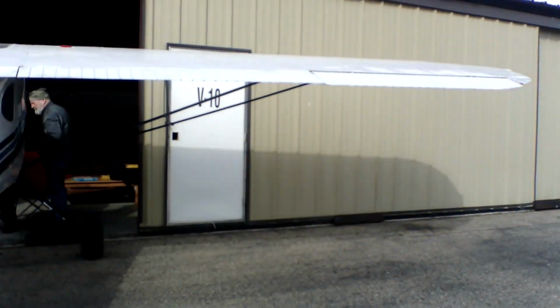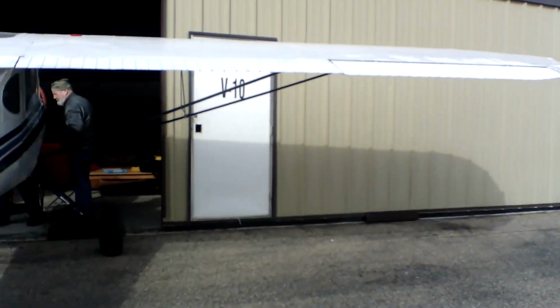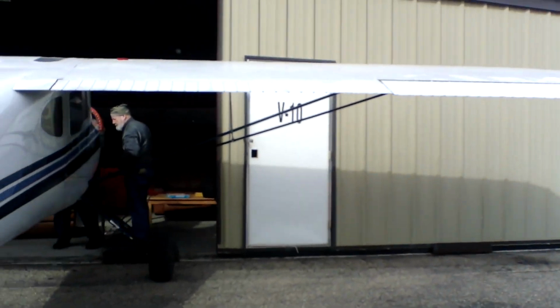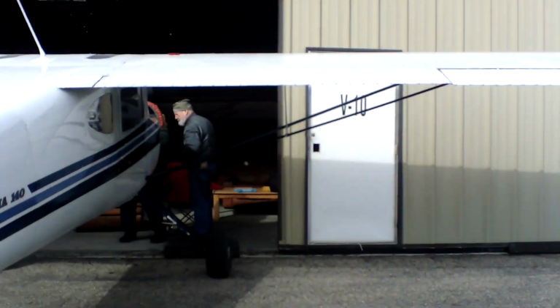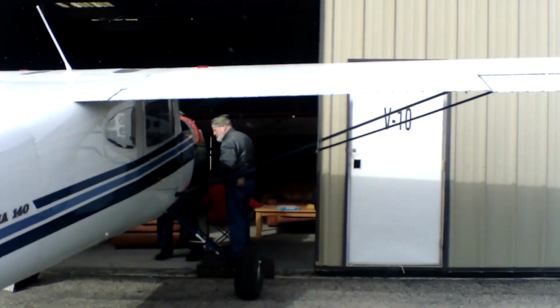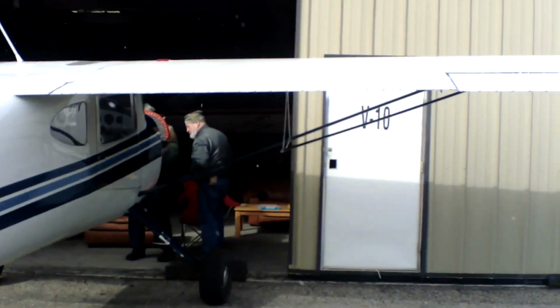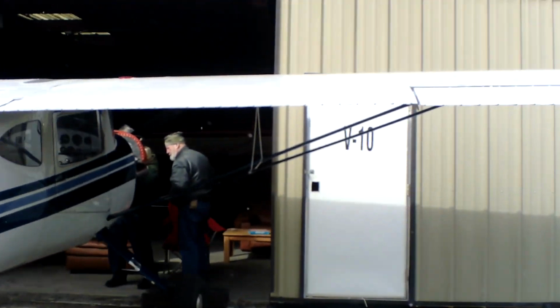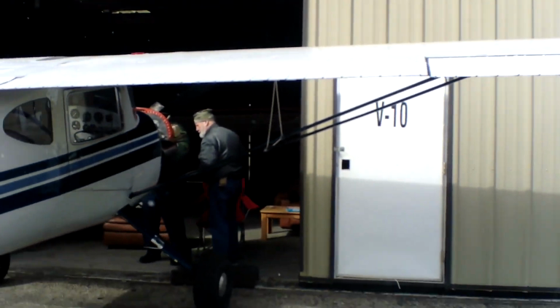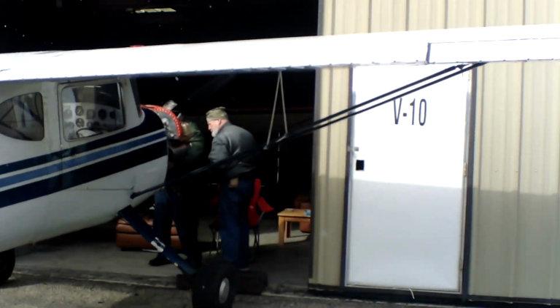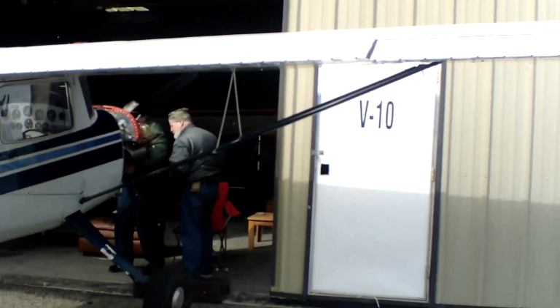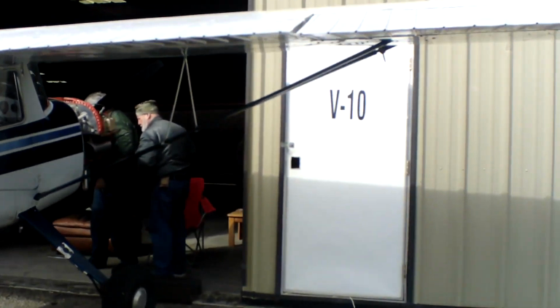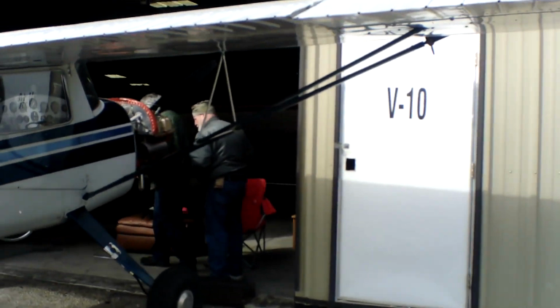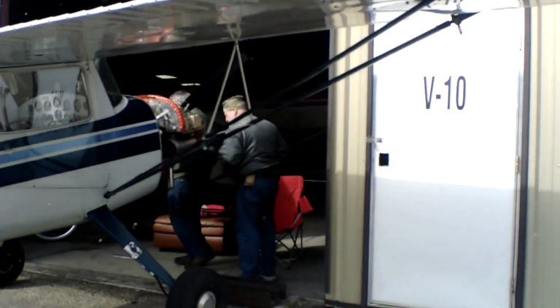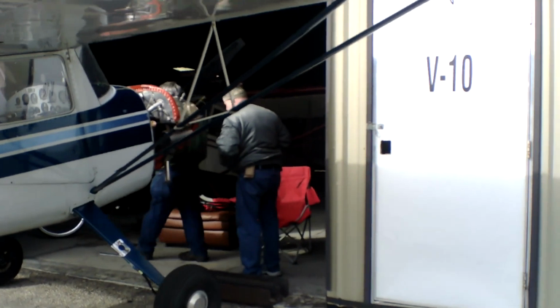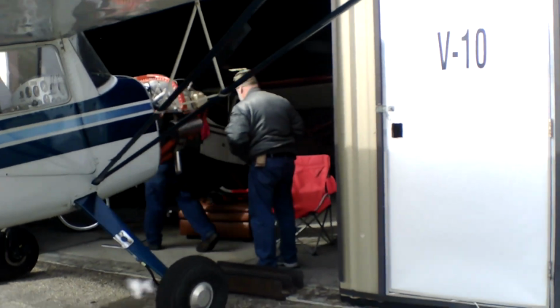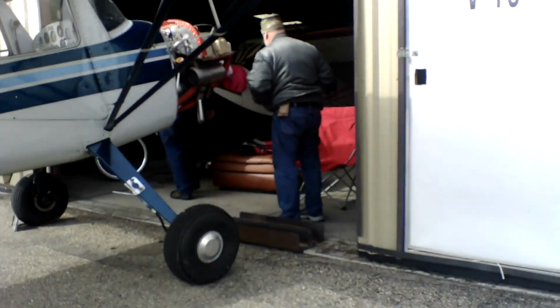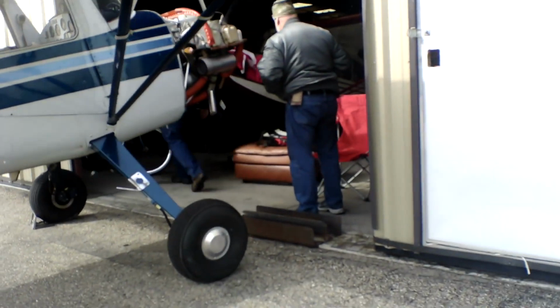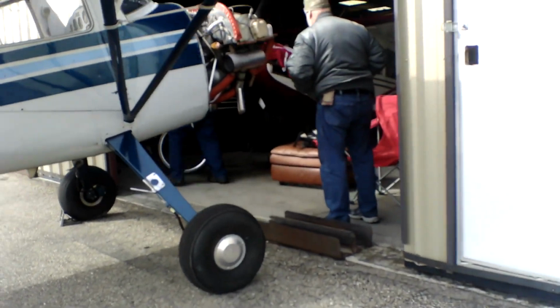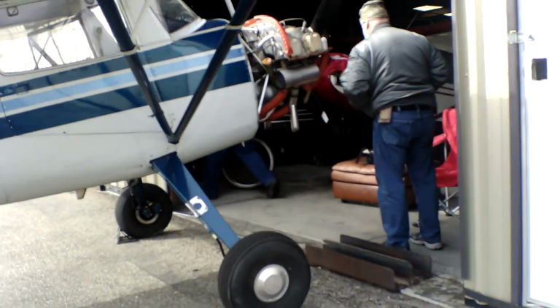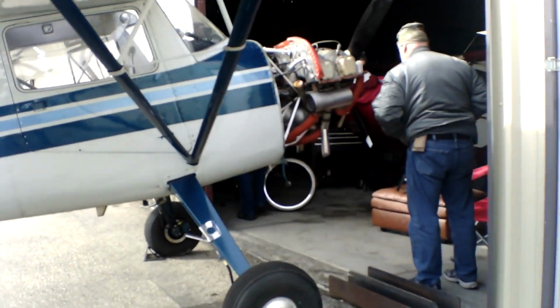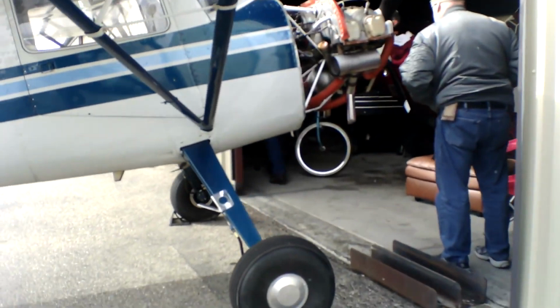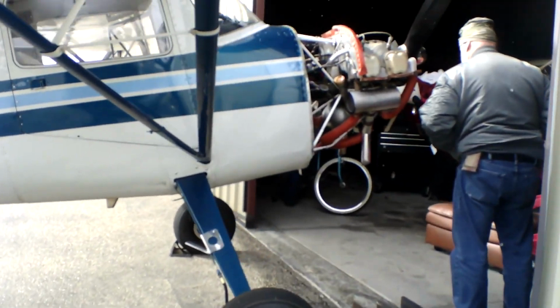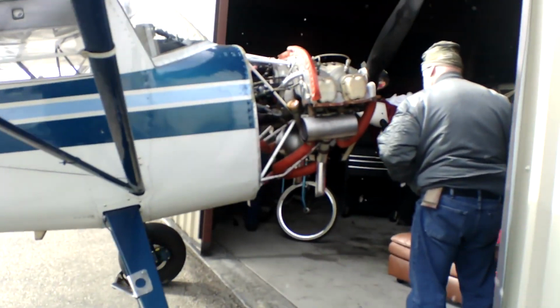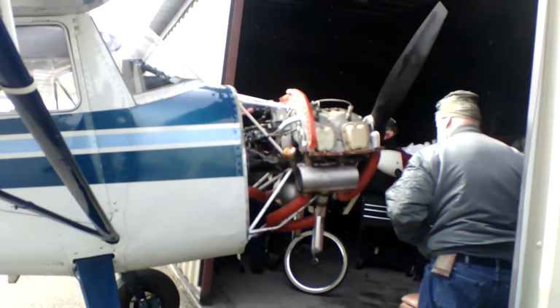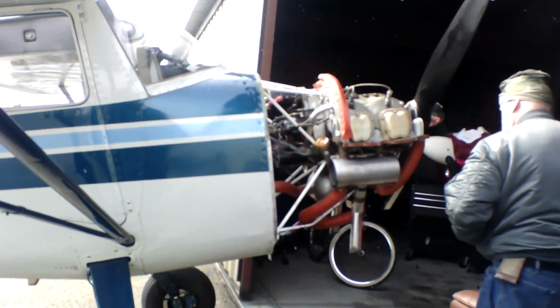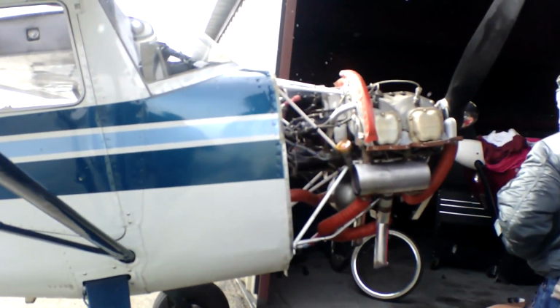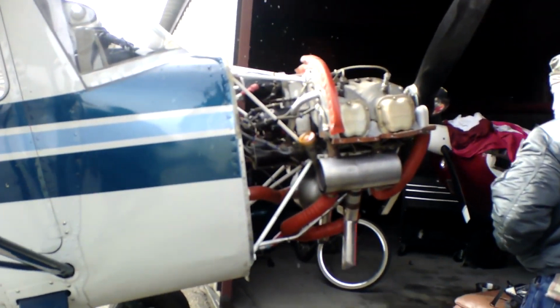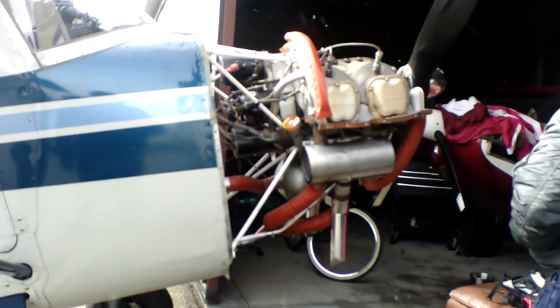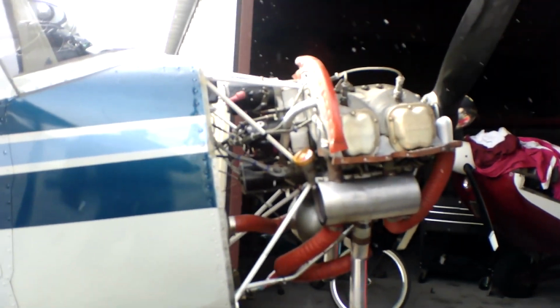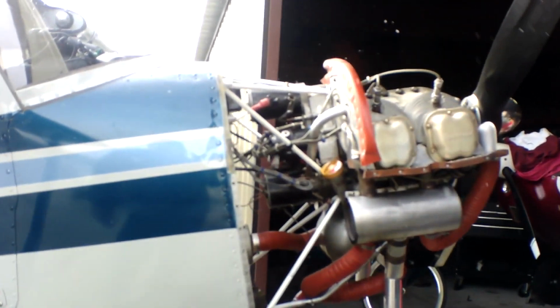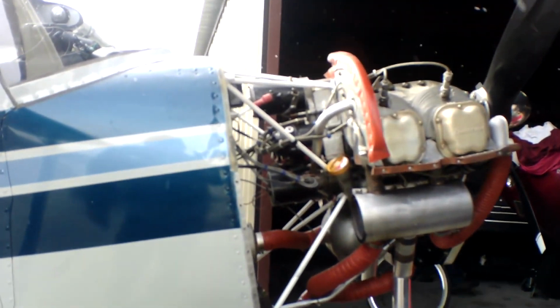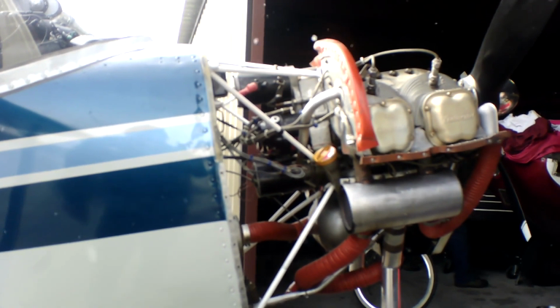New carb heat box — finally. Really happy with that. I think it's the bomb.